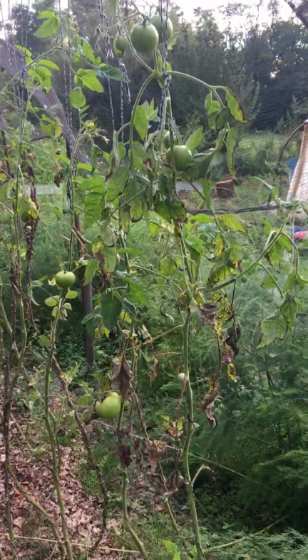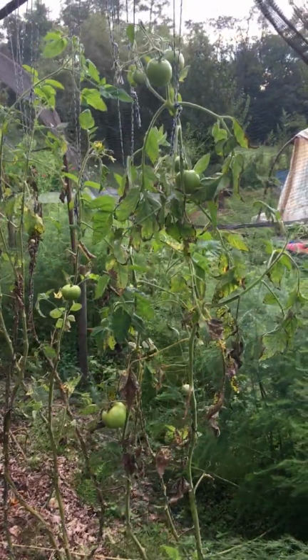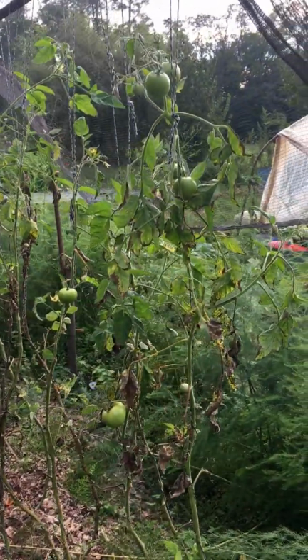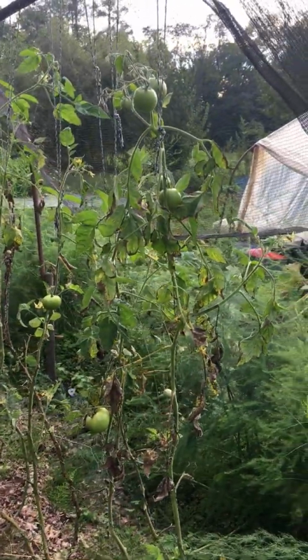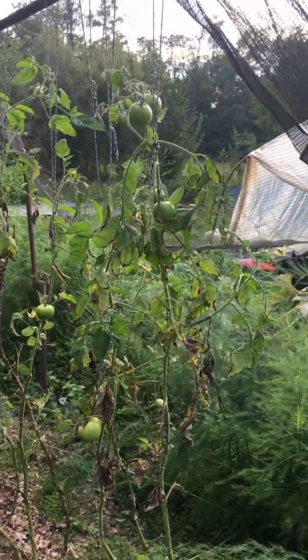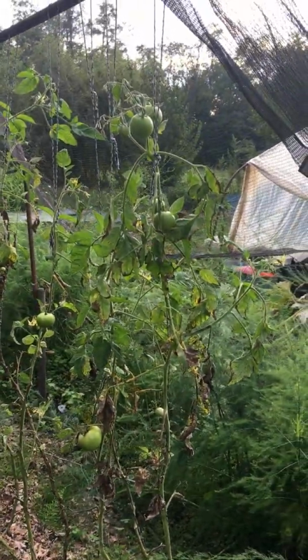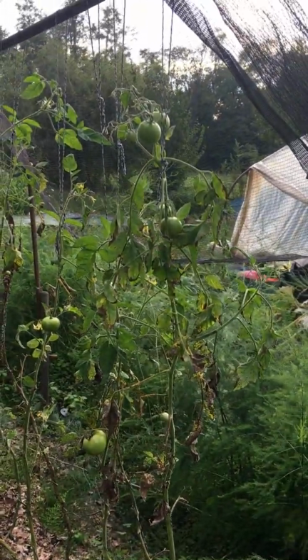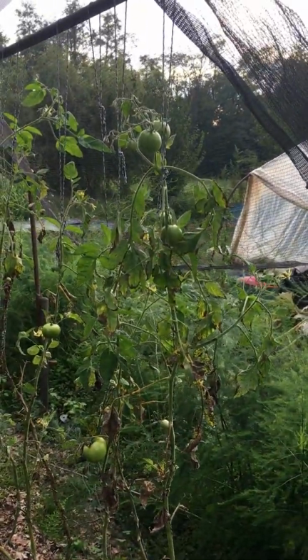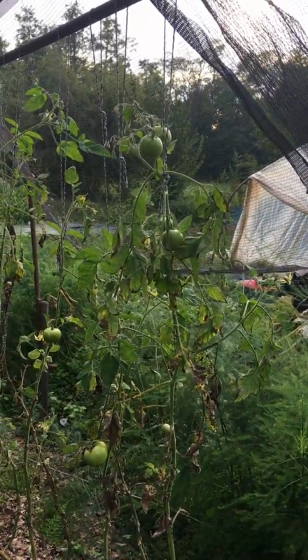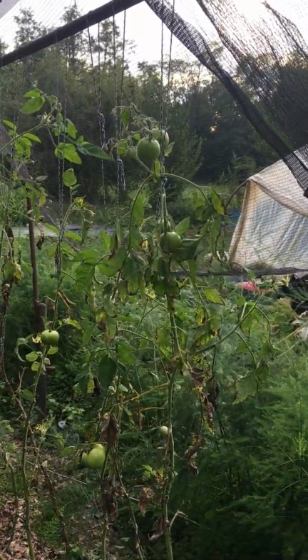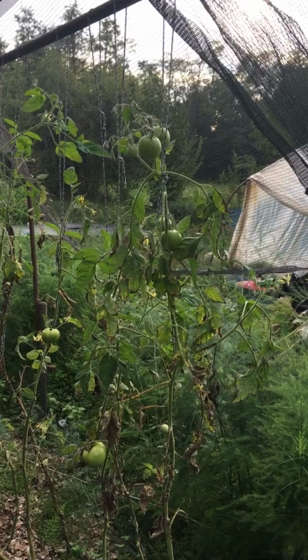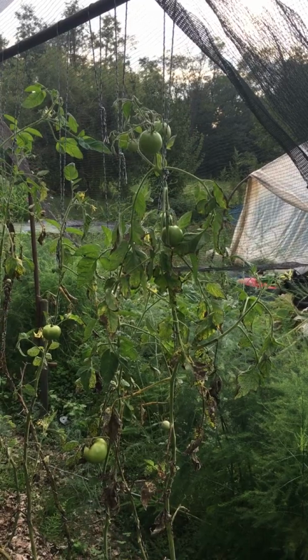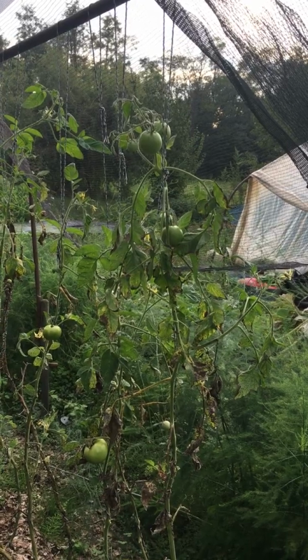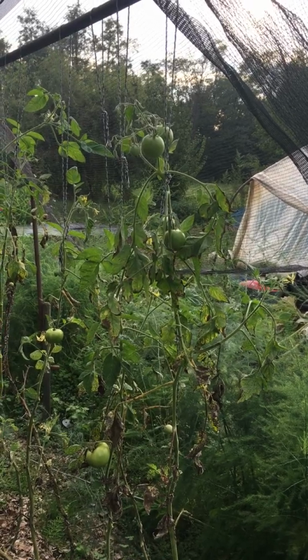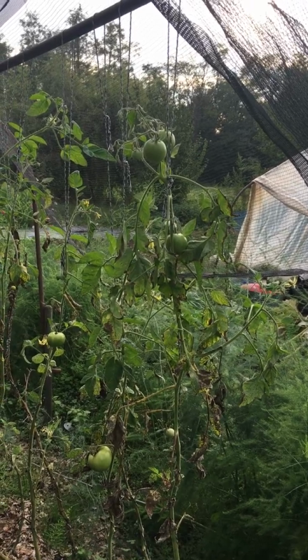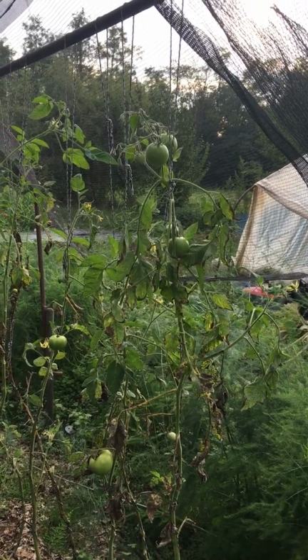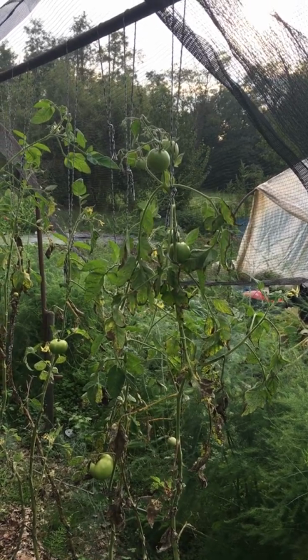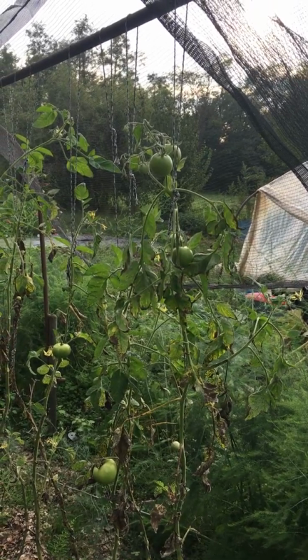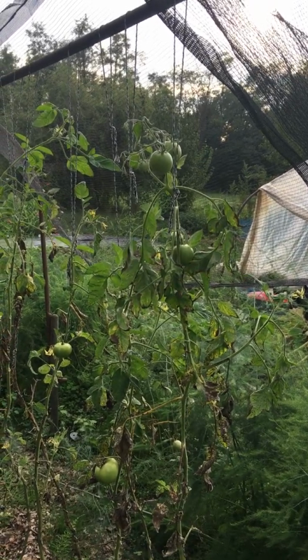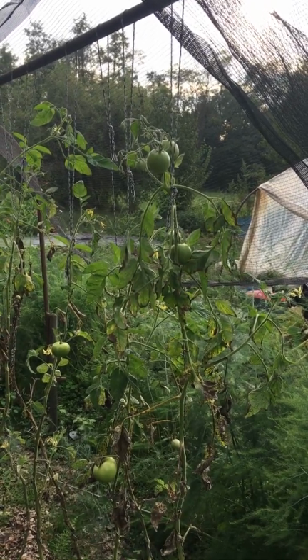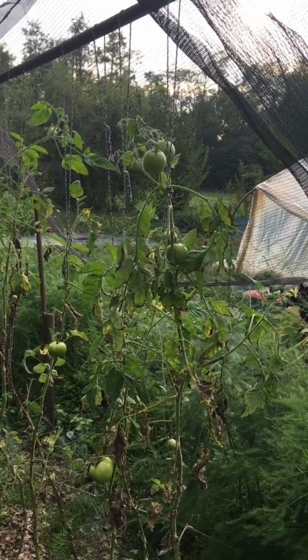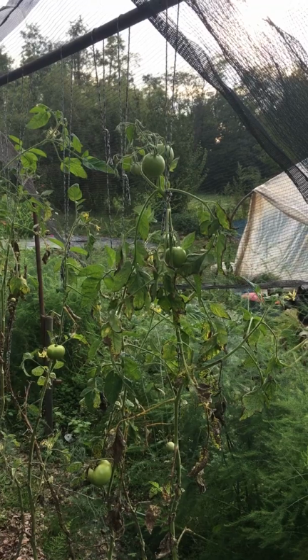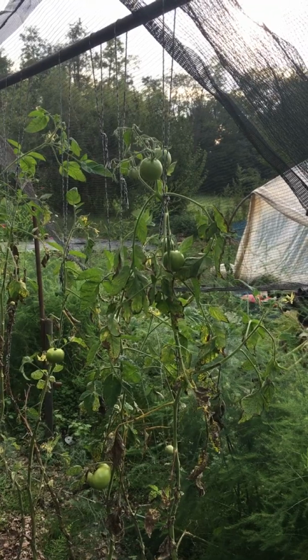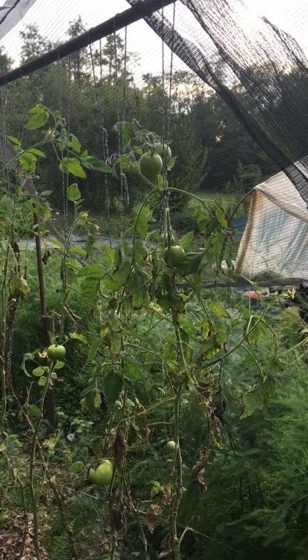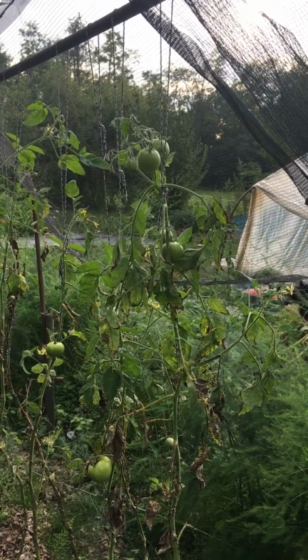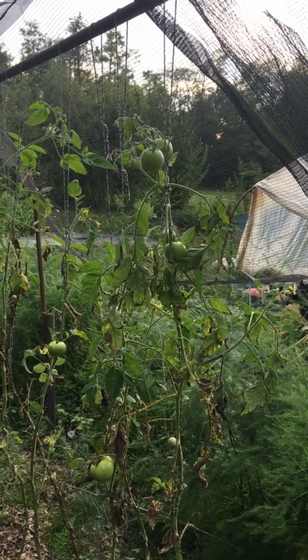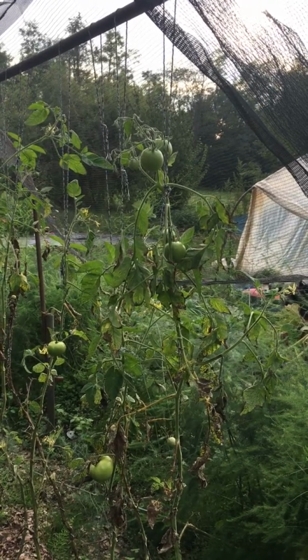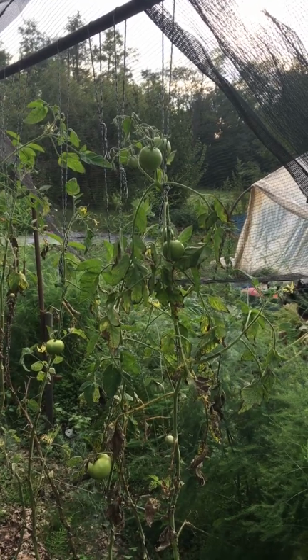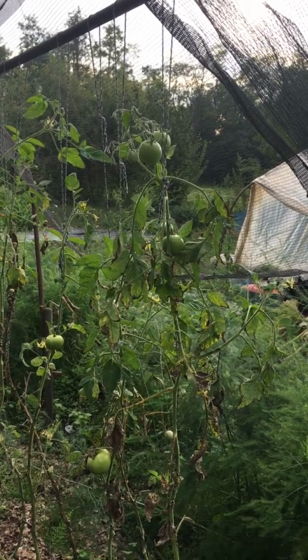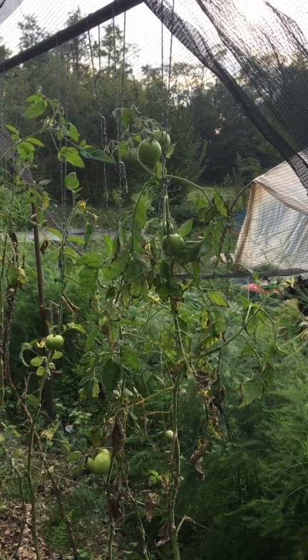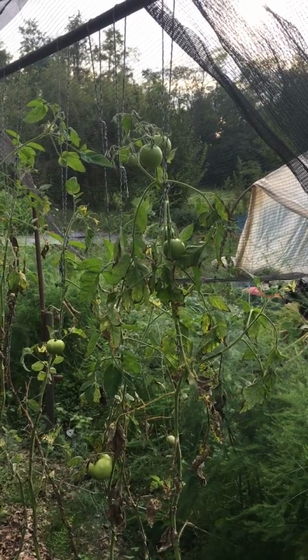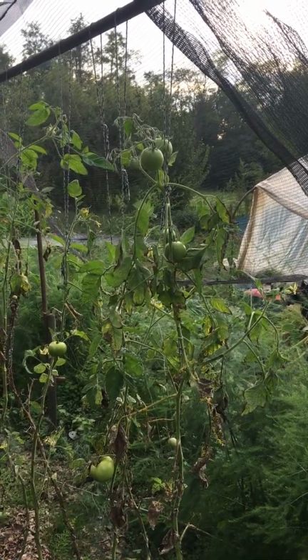Hi, Nando here from Carbon Zero. We're at the end of September and the tomatoes are at the end of their growing season, and I wanted to make a video to show you the progress of the trial.